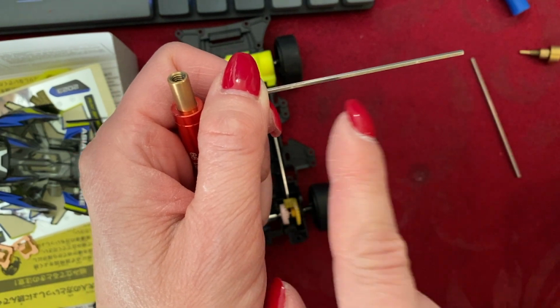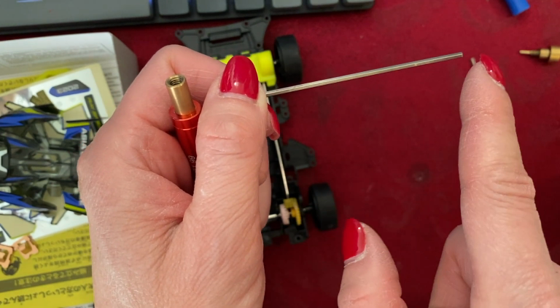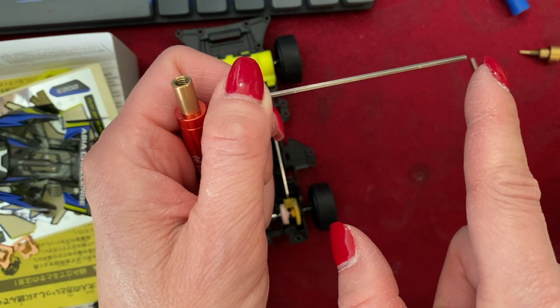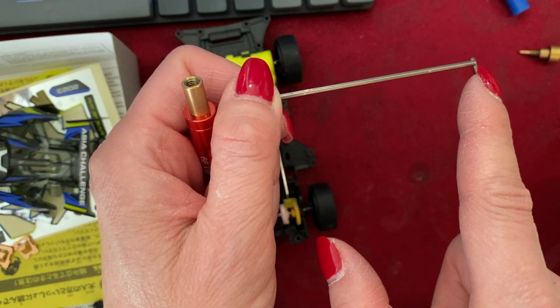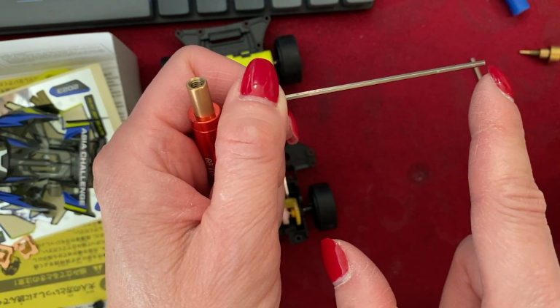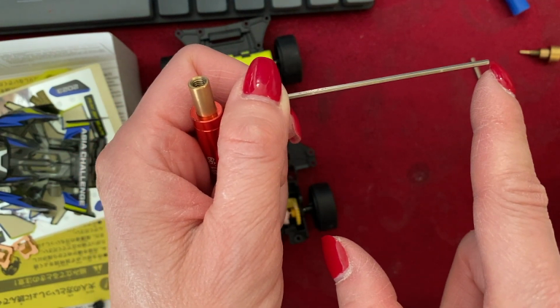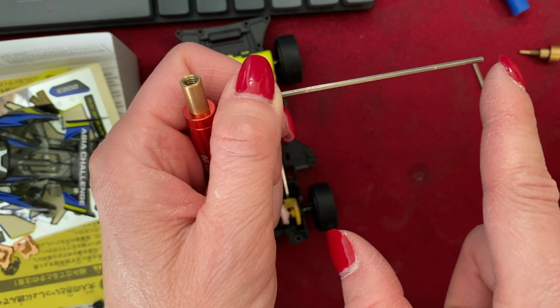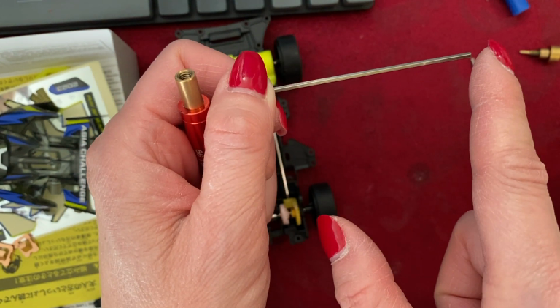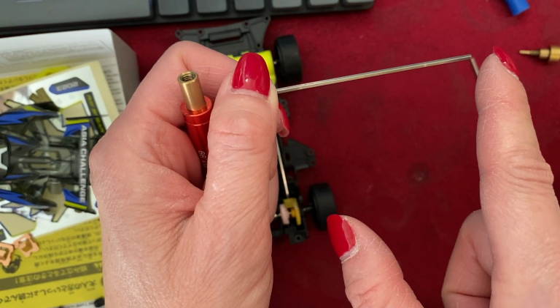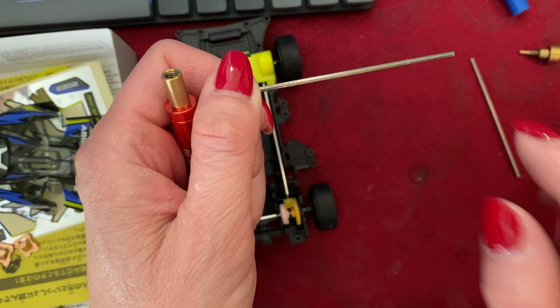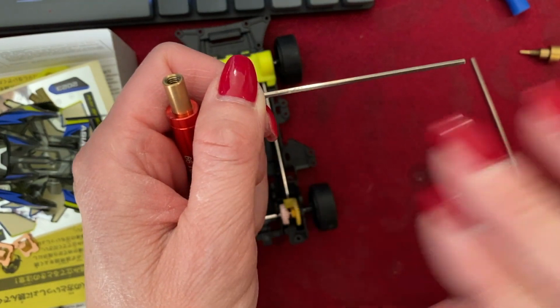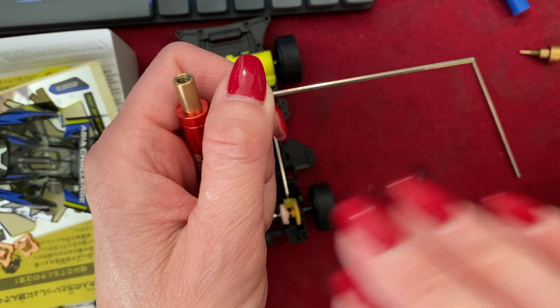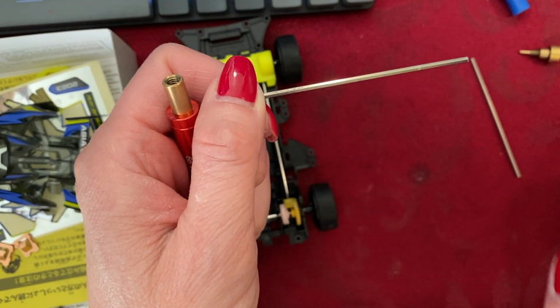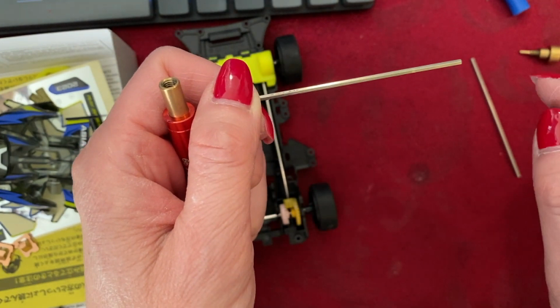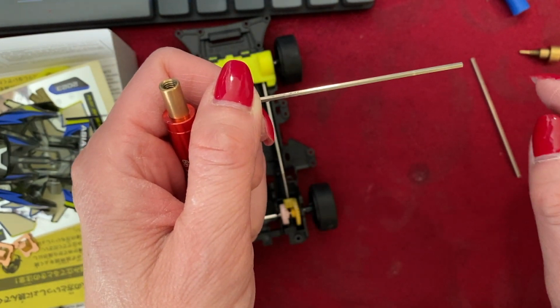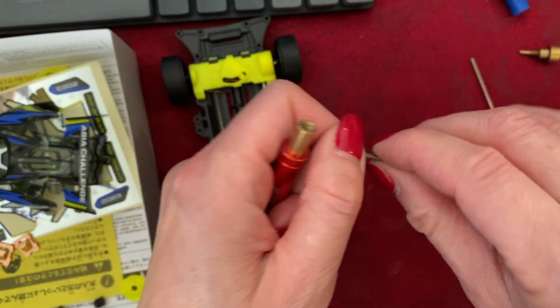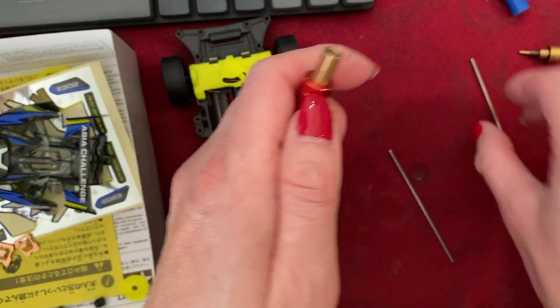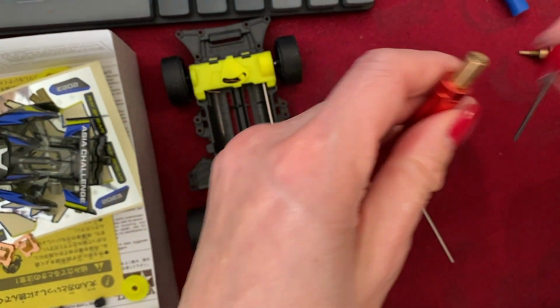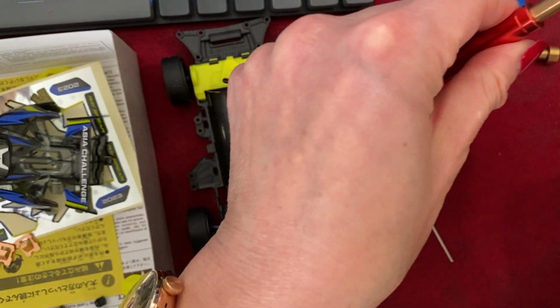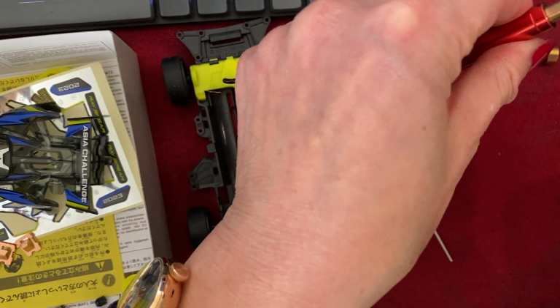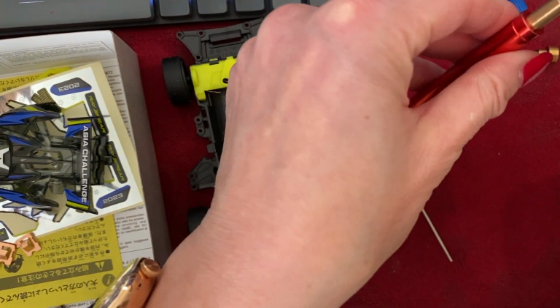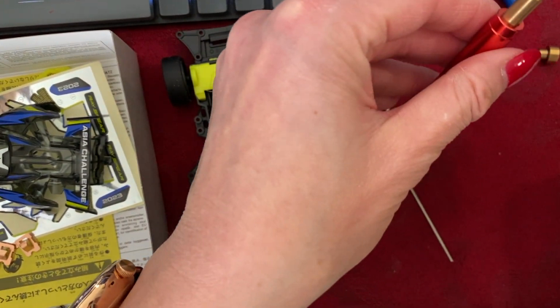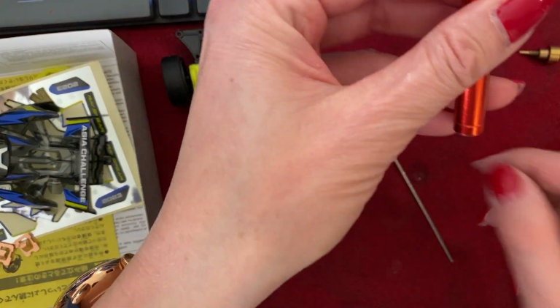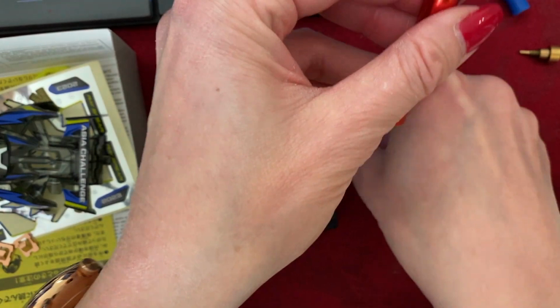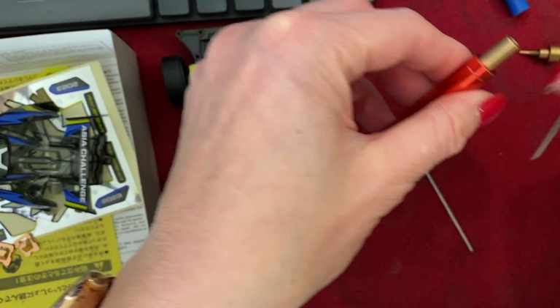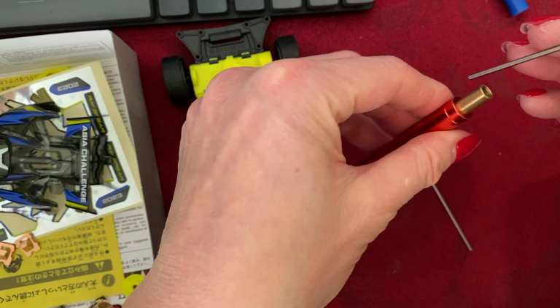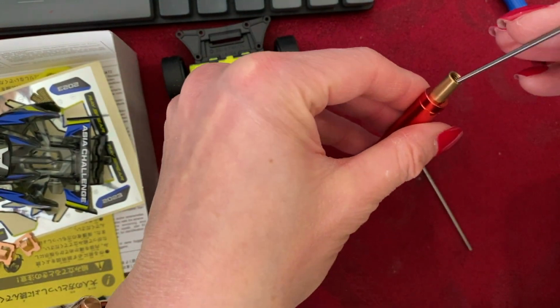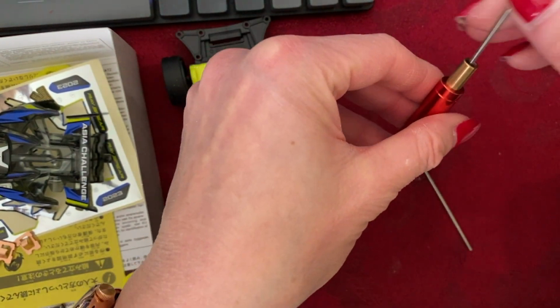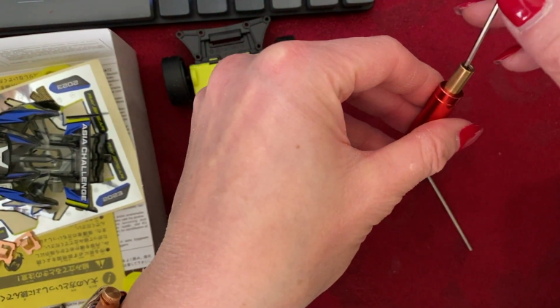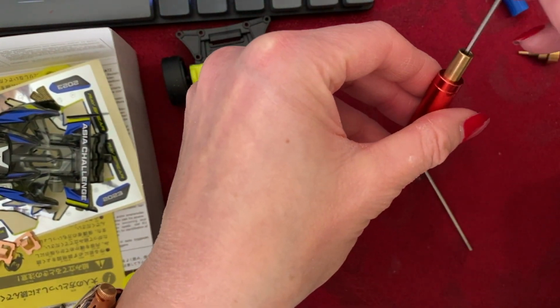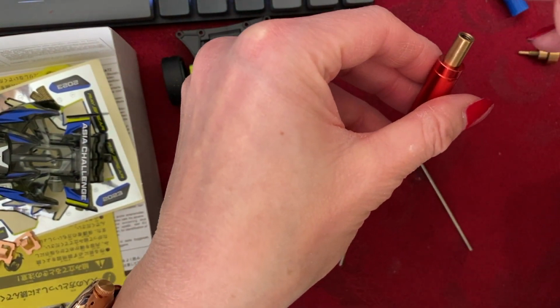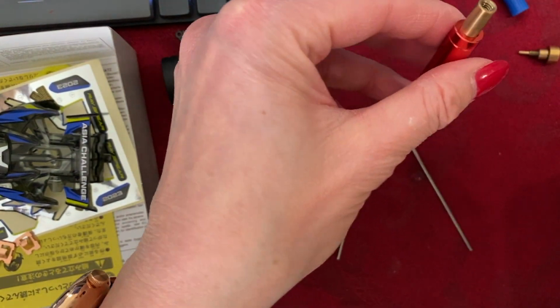If you can see it visually, you can most definitely see it on a flat surface such as a phone. Here's another shaft — let's see if this goes through. This one goes completely through, so it's reasonably straight.